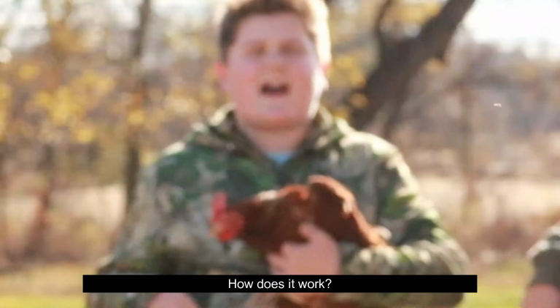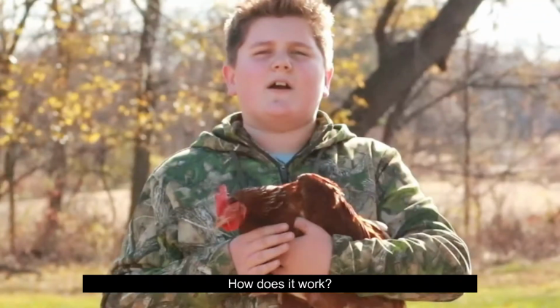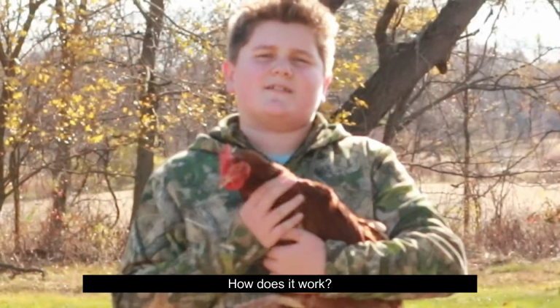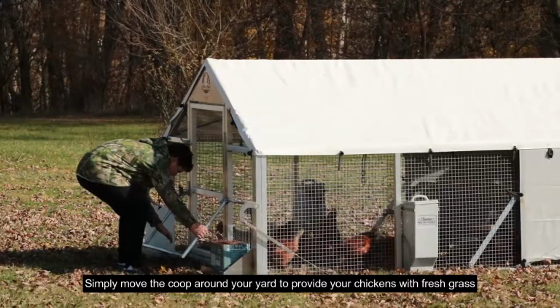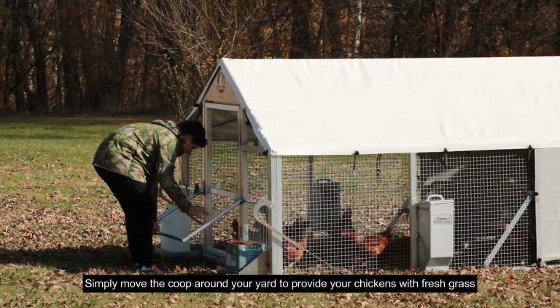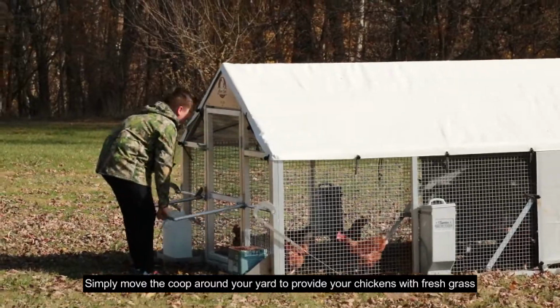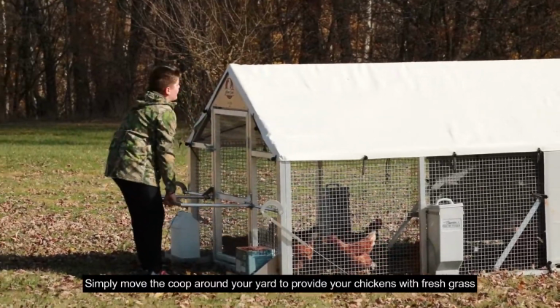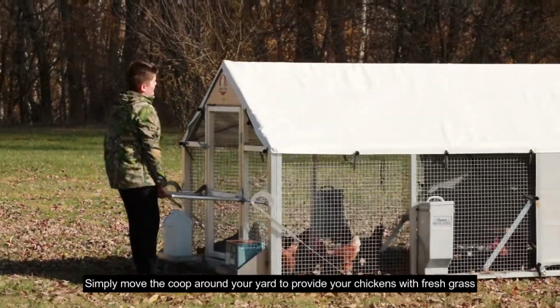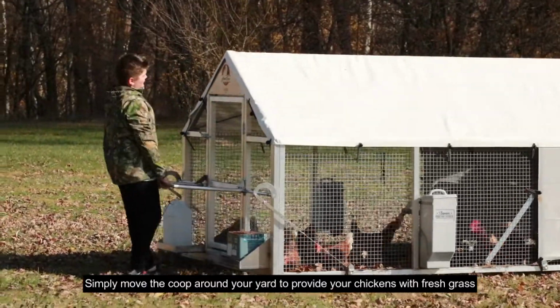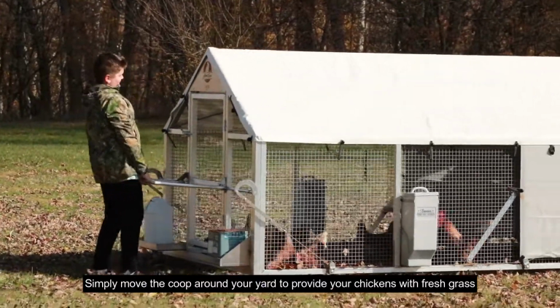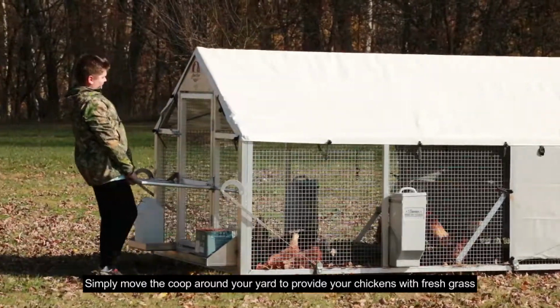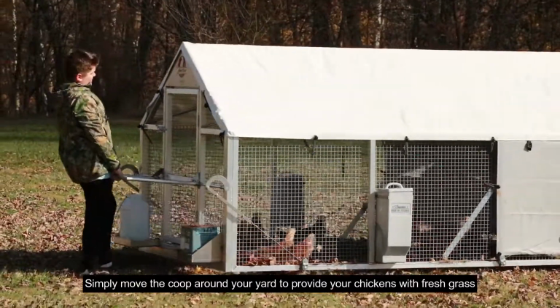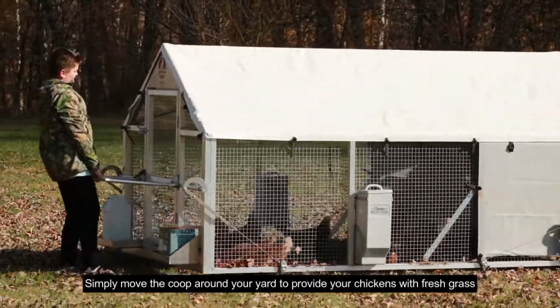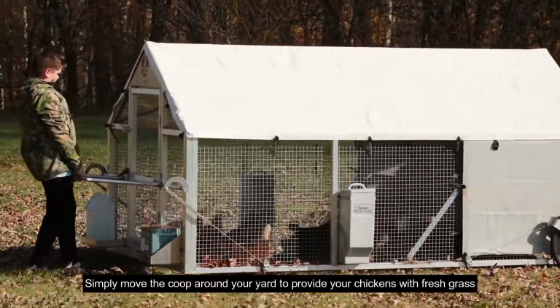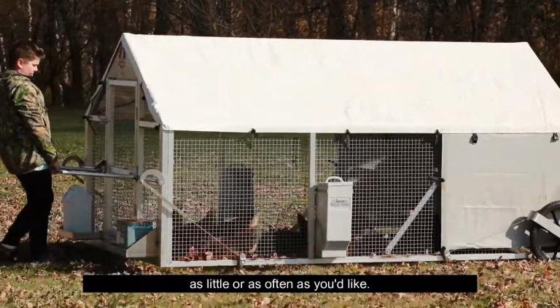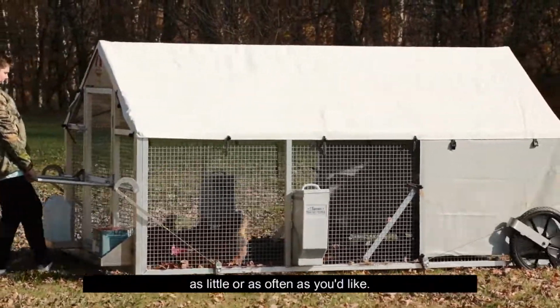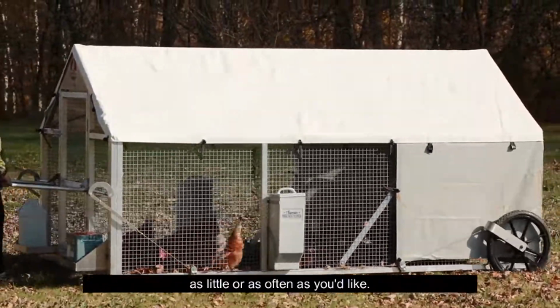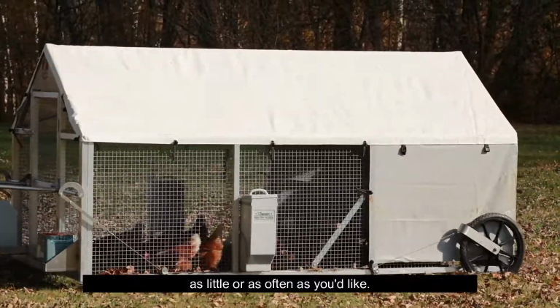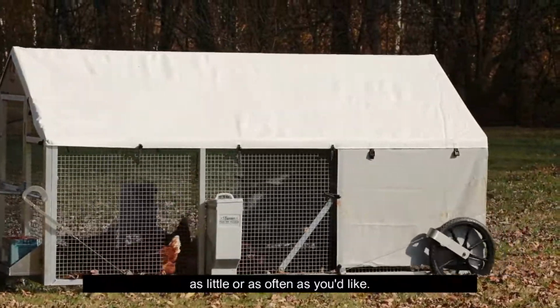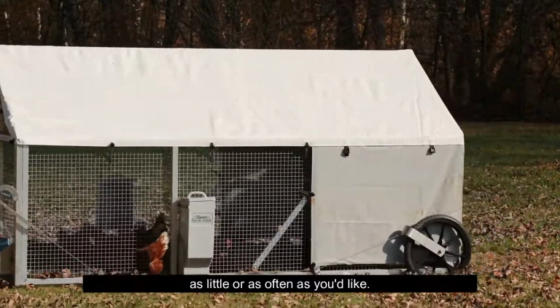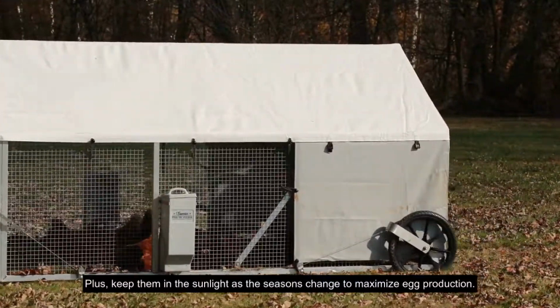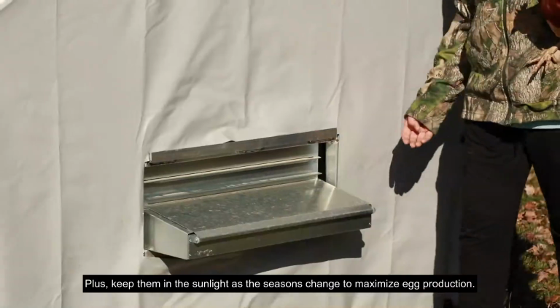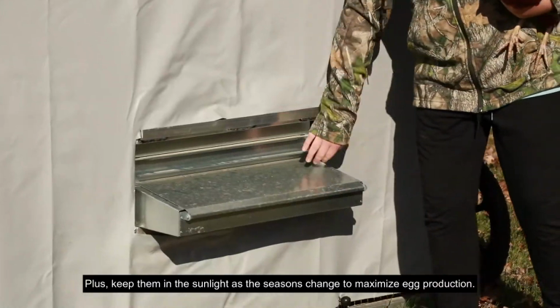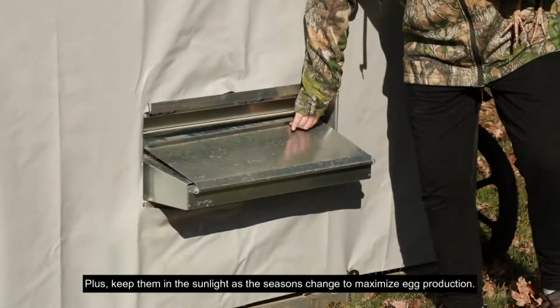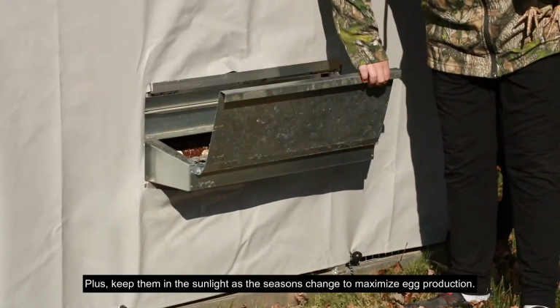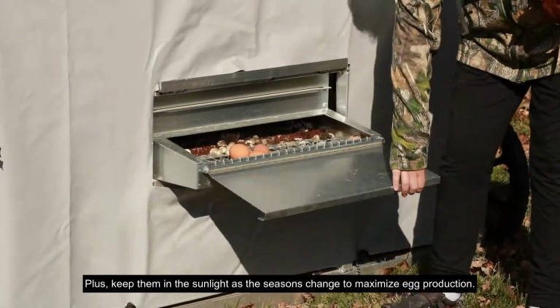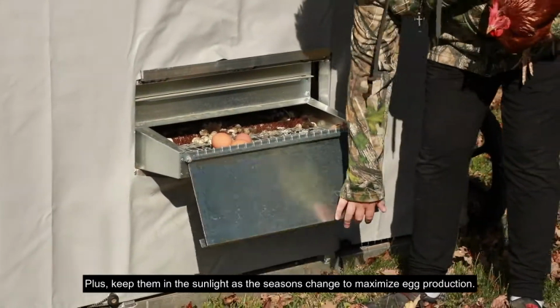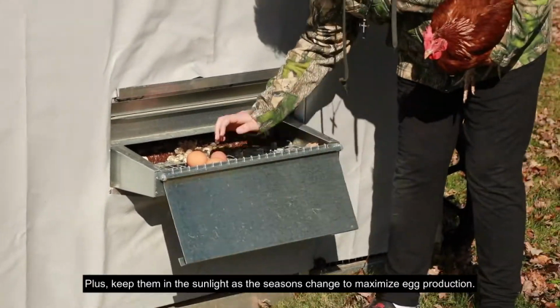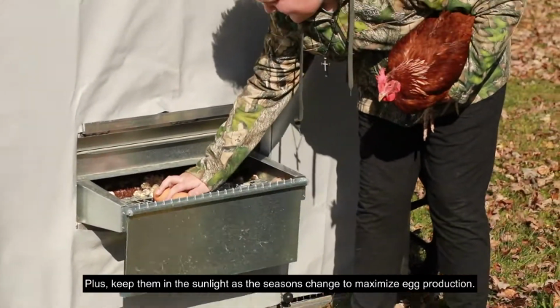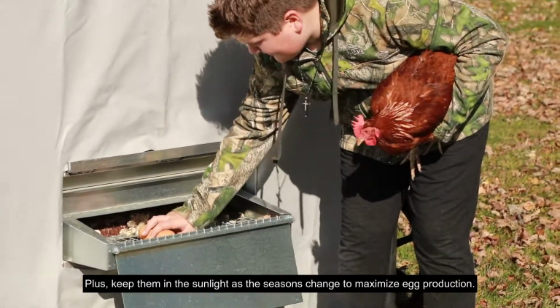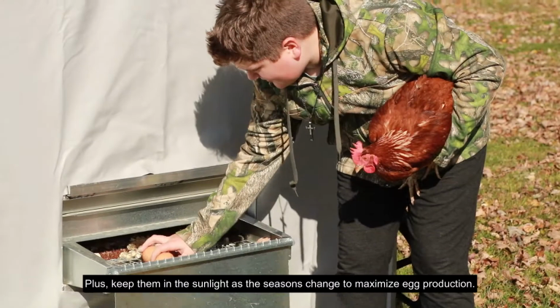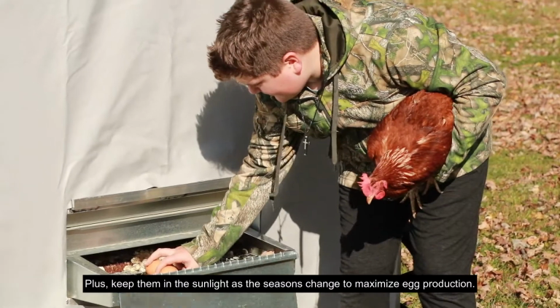How does it work? Simply move the coop around your yard to provide your chickens with fresh grass as little or as often as you'd like. Plus, keep them in the sunlight as the seasons change to maximize egg production.